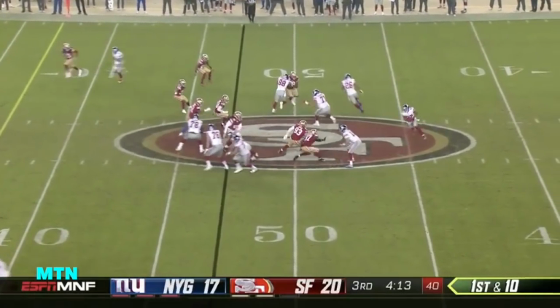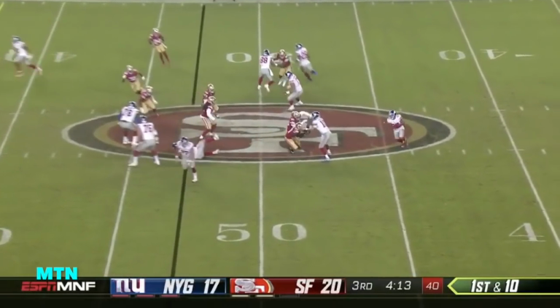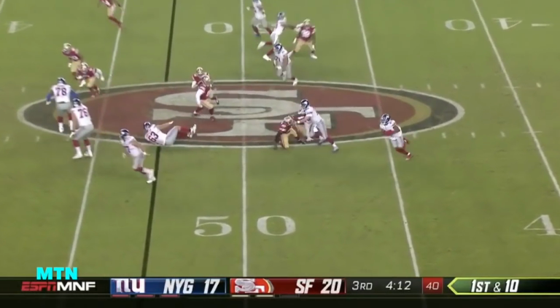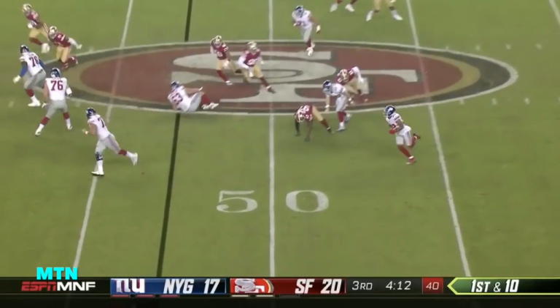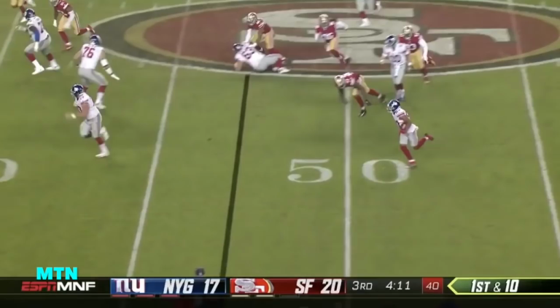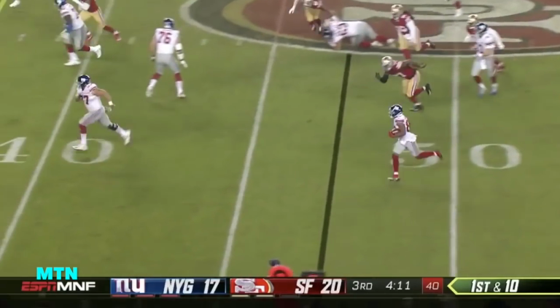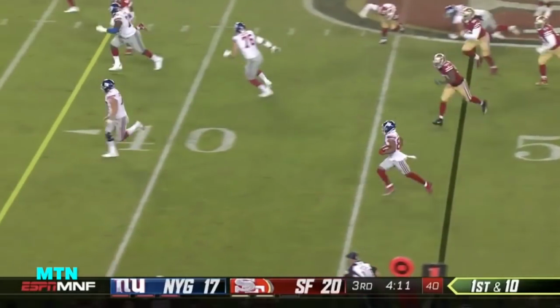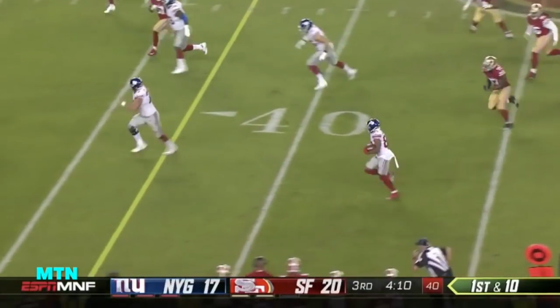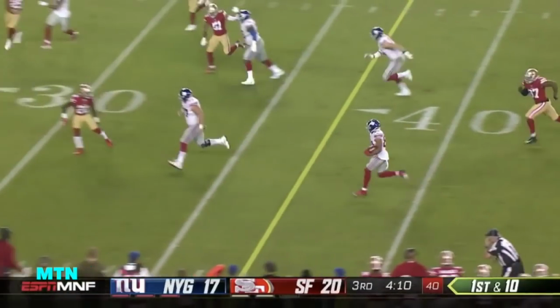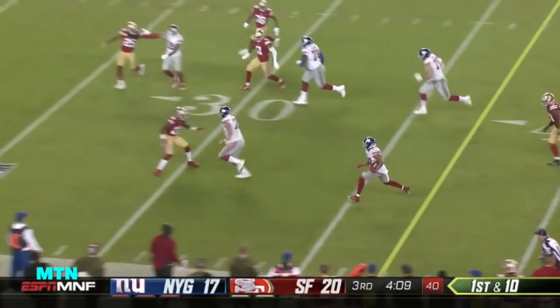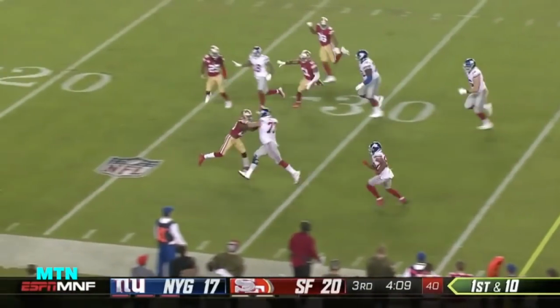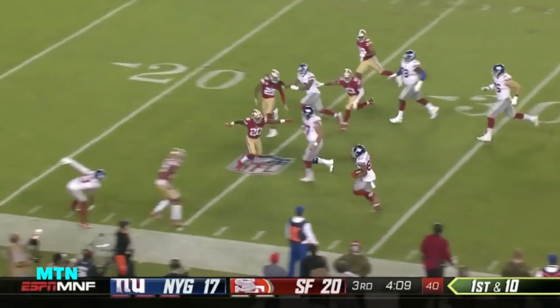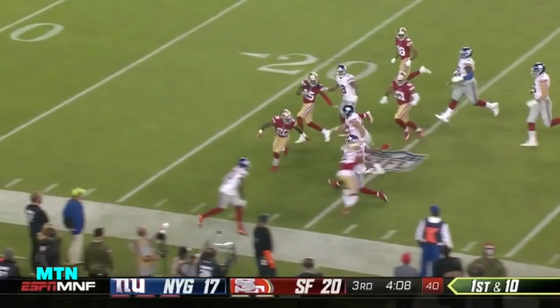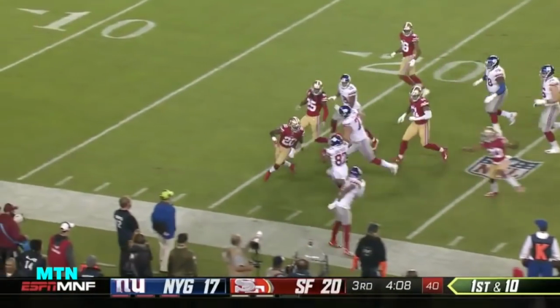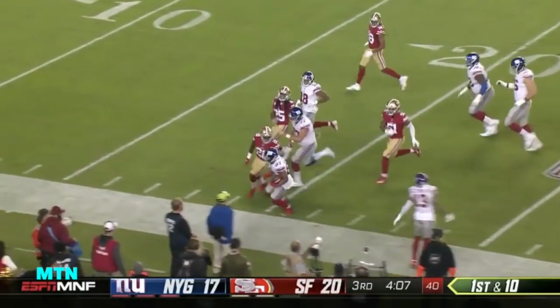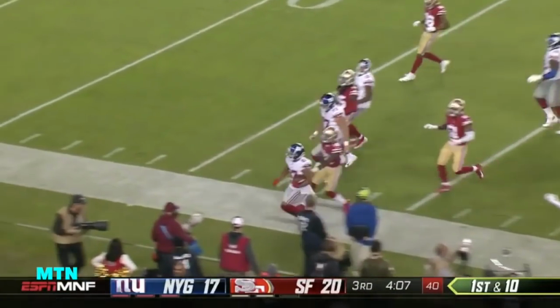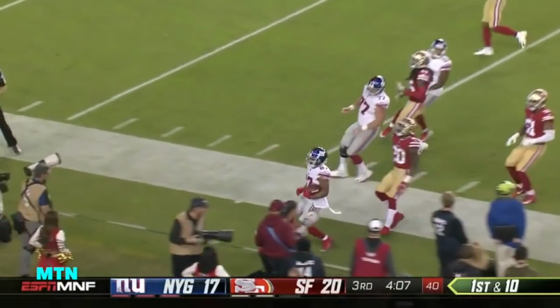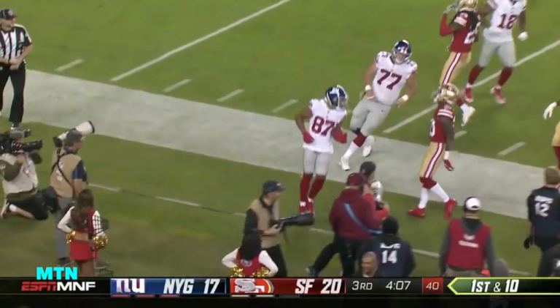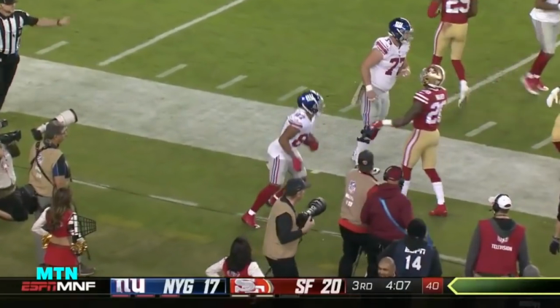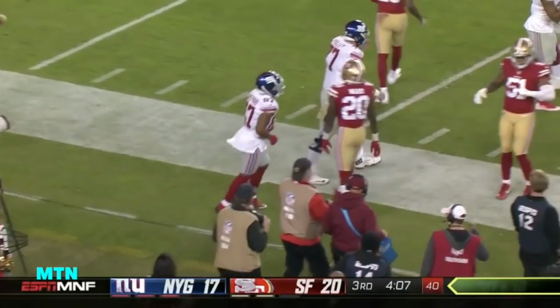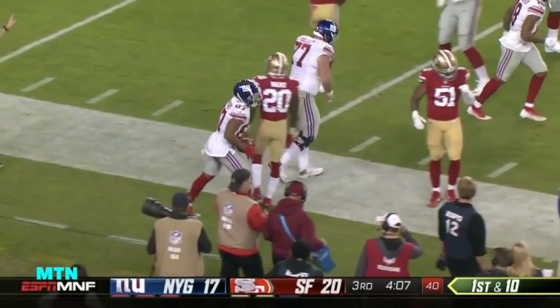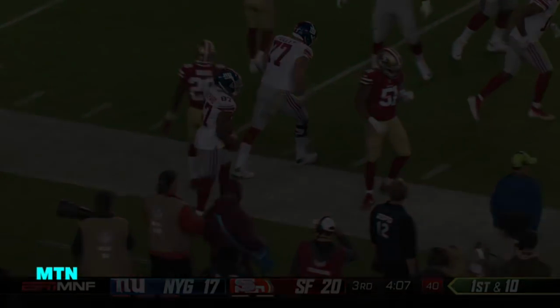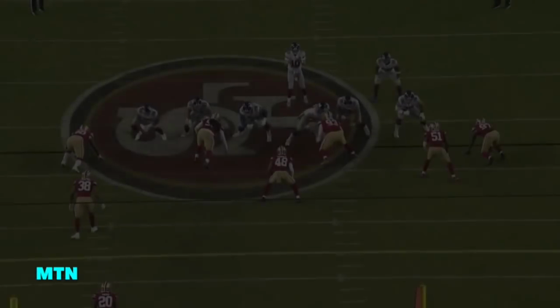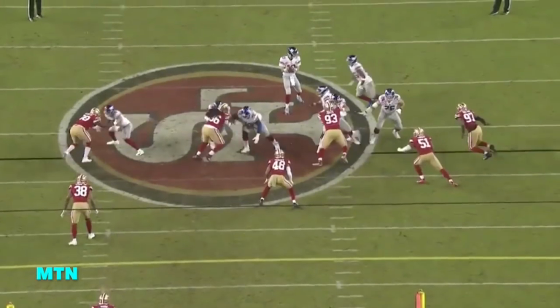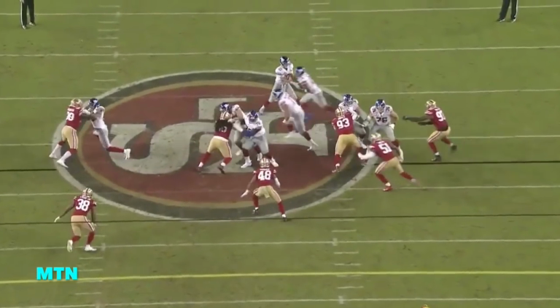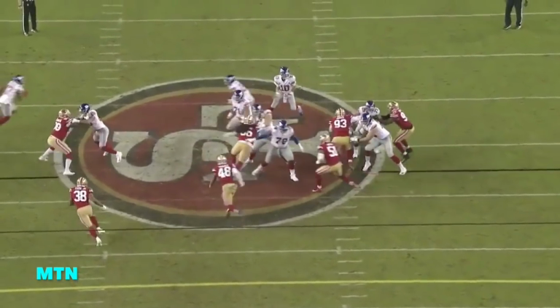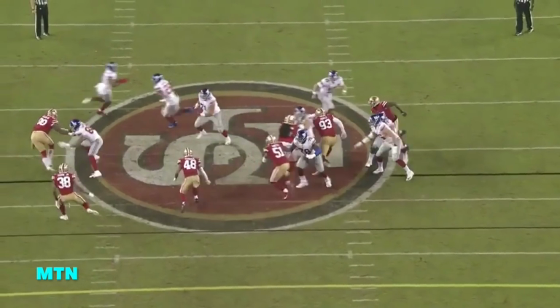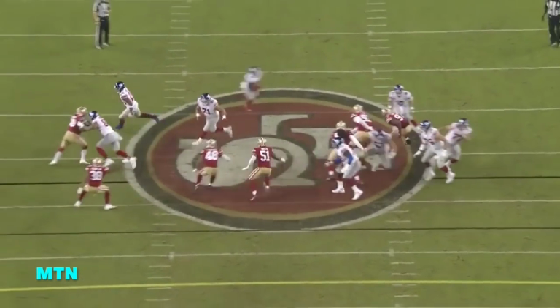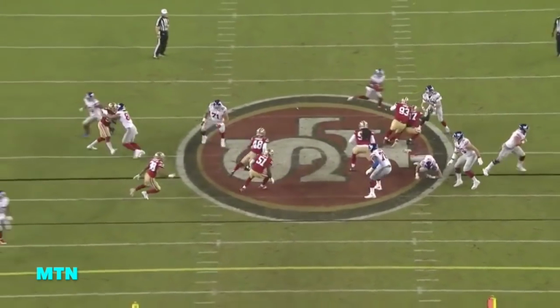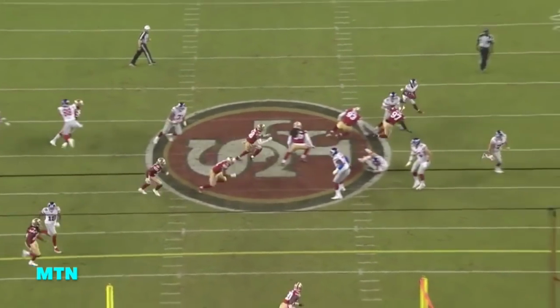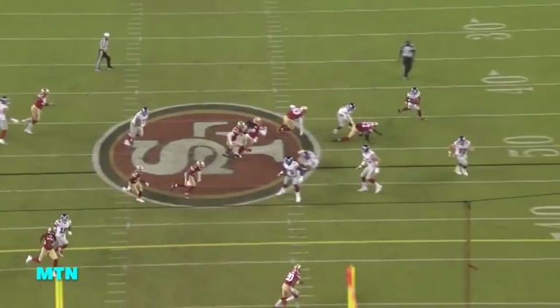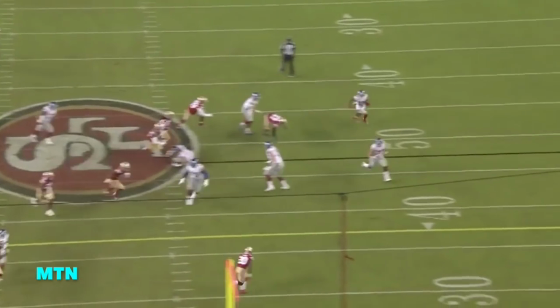They go with a reverse here with Shepard, look at the blockers in front. Shepard finally goes out of bounds. Spencer pulling it — it was a double reverse there. Eli just gets enough of the coverage to work with.